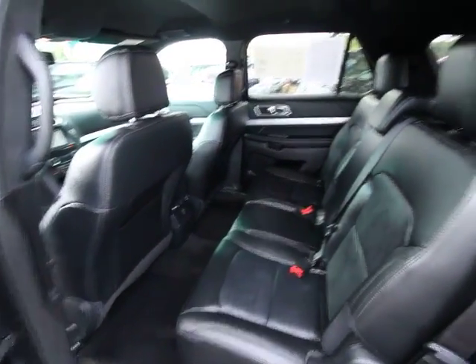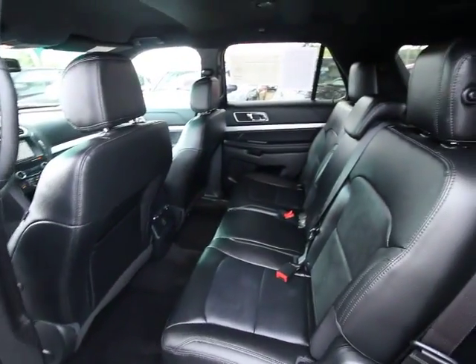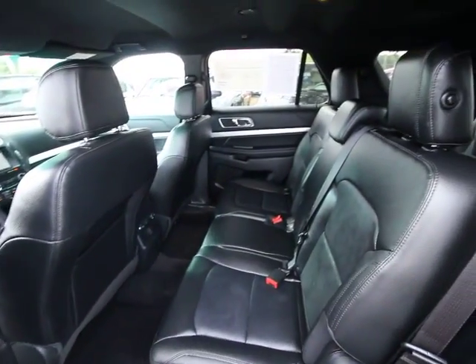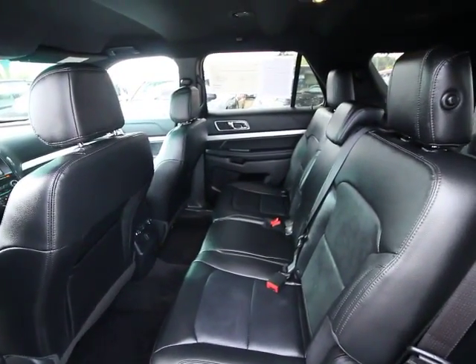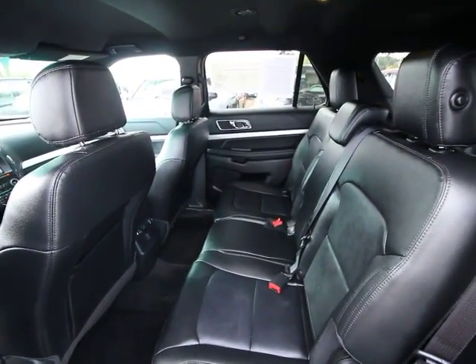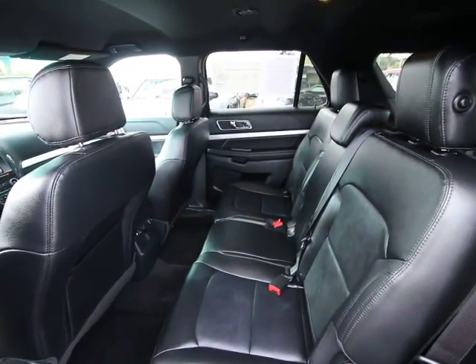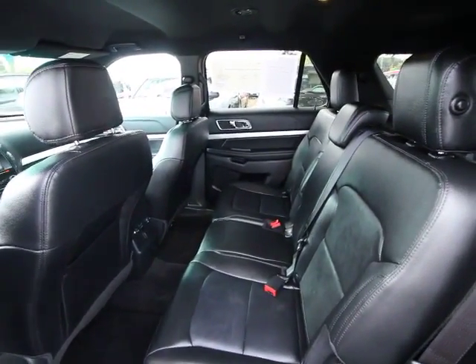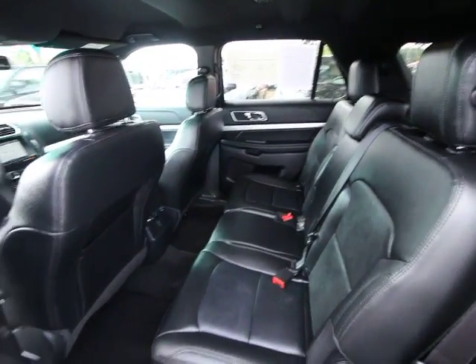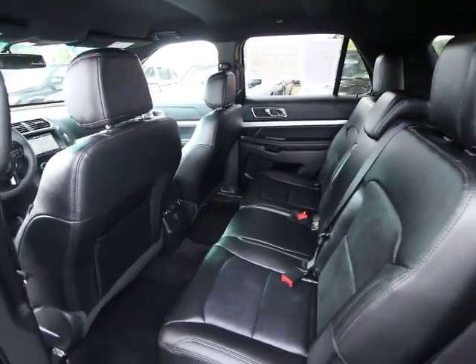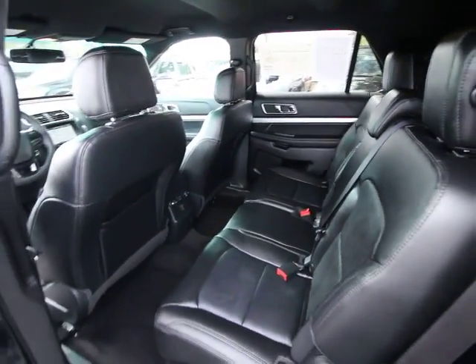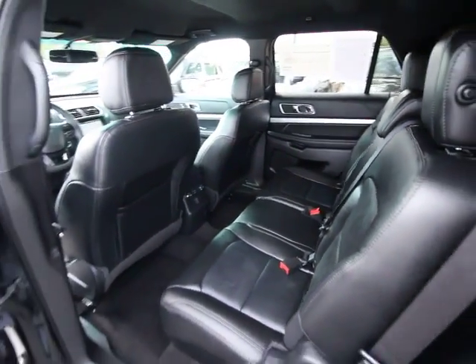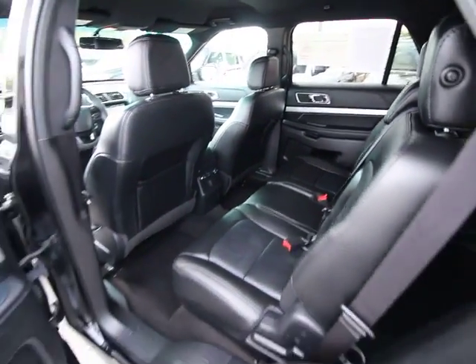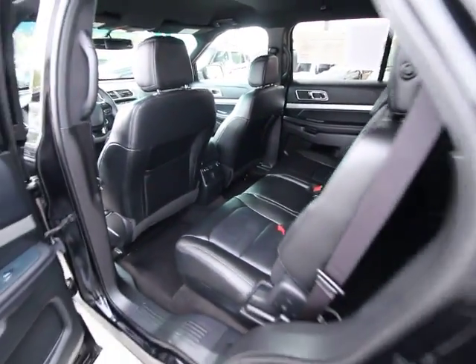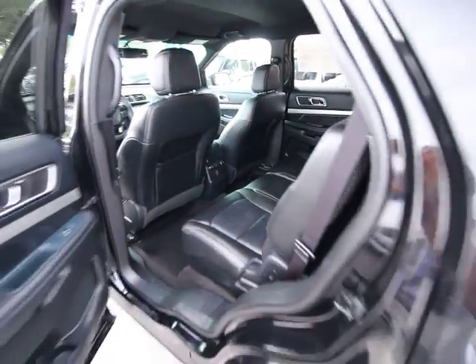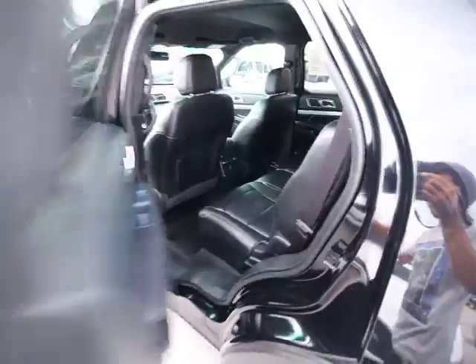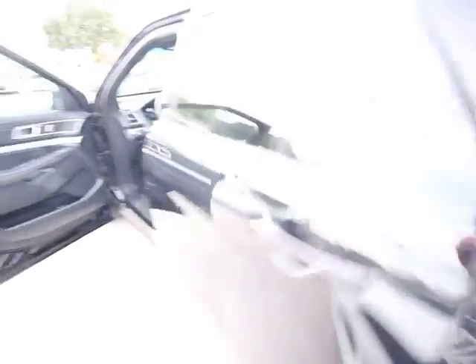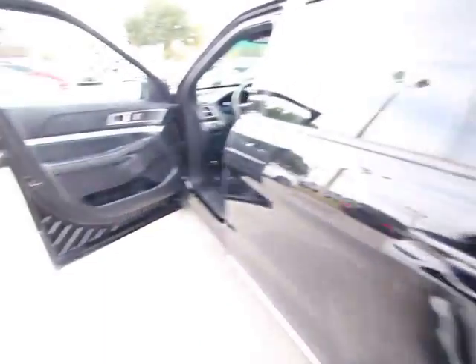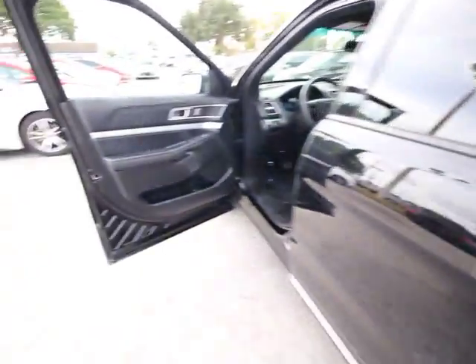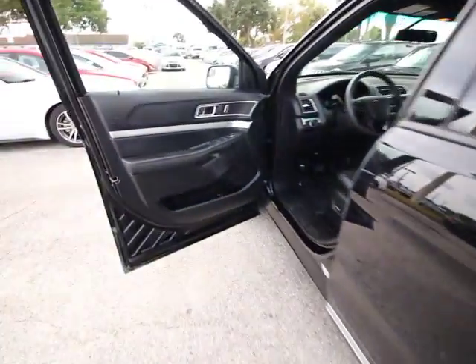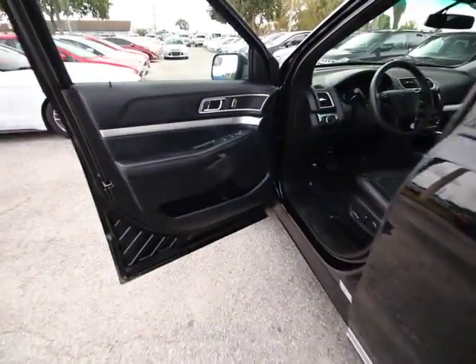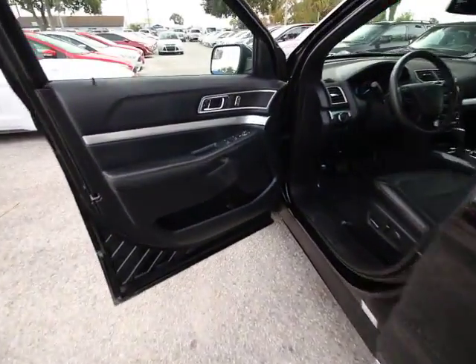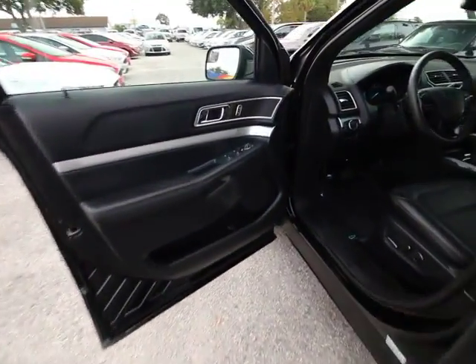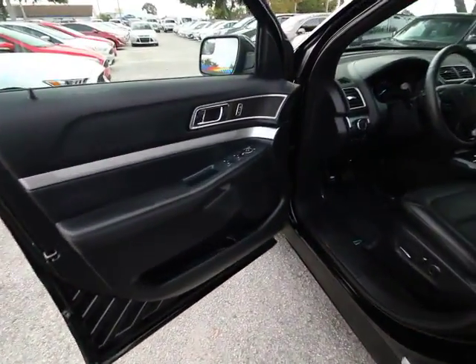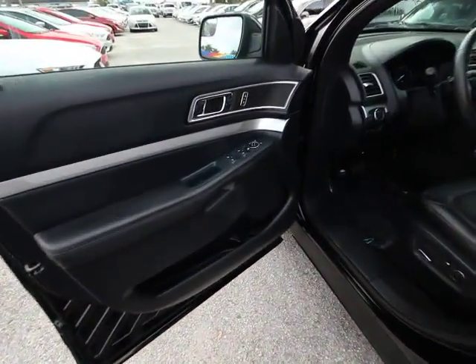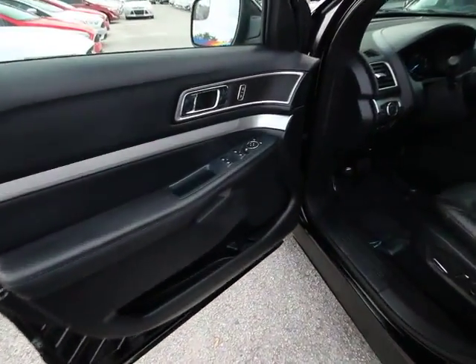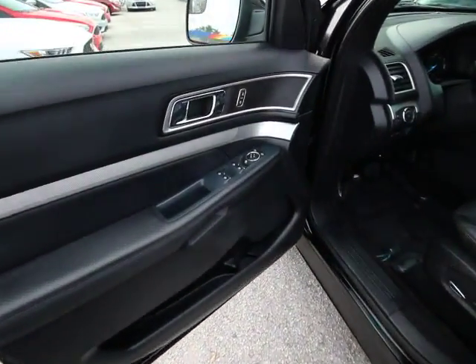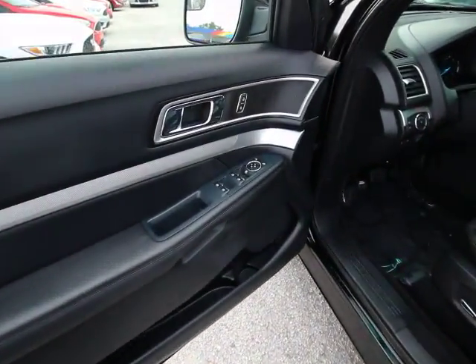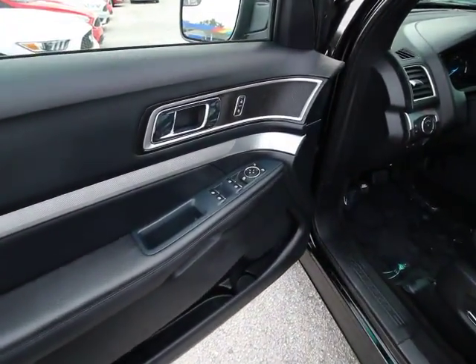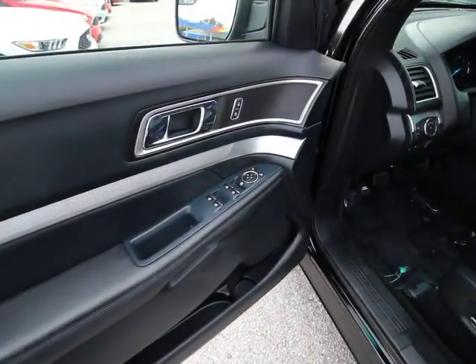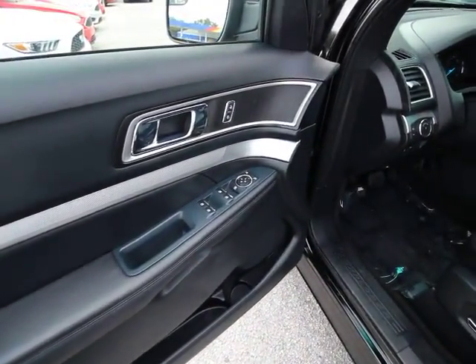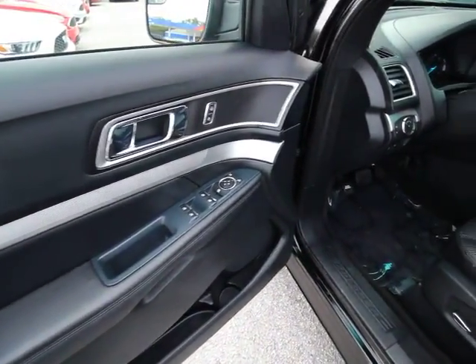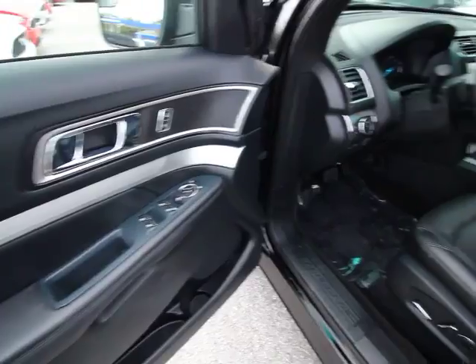Power windows, trip computer, rear window defroster, security system, compass, CD player, tachometer, brake assist, overhead console, panic alarm.